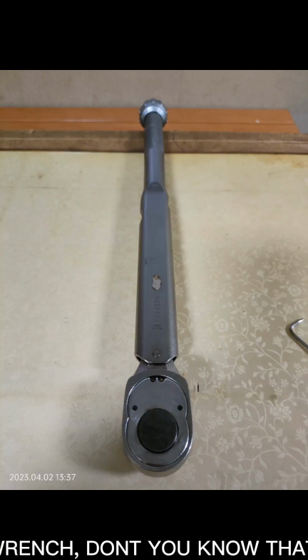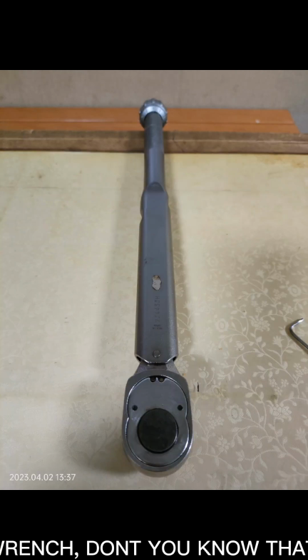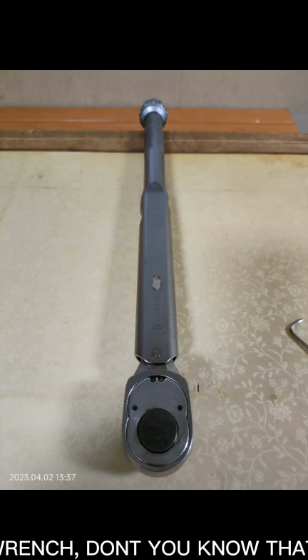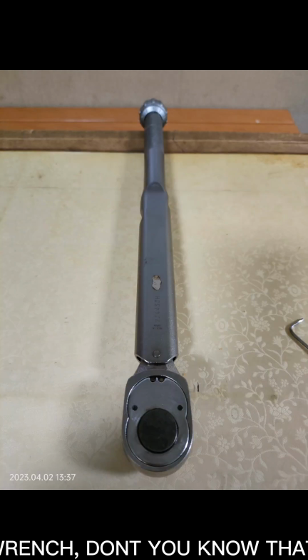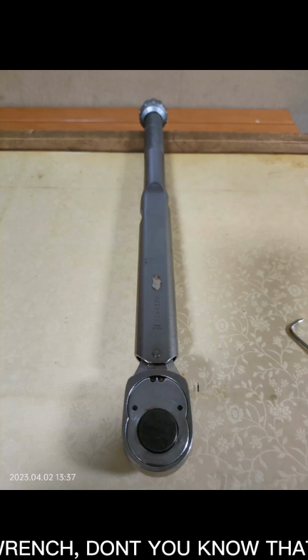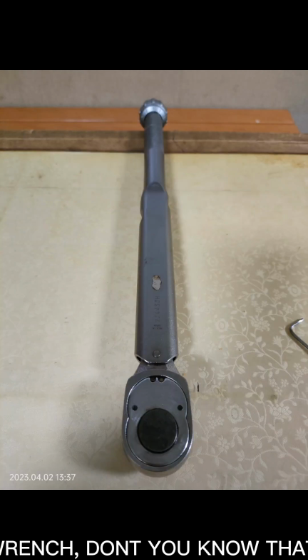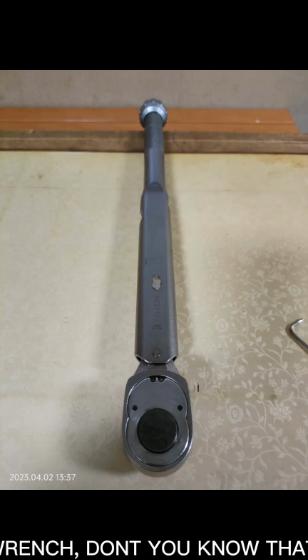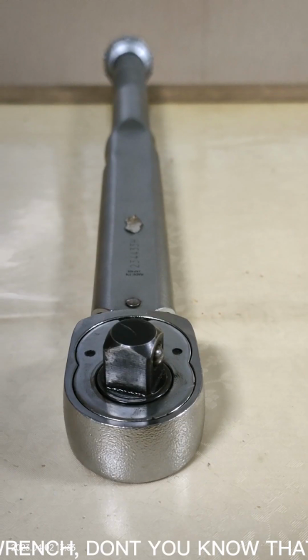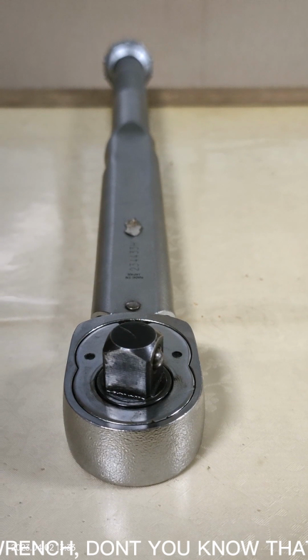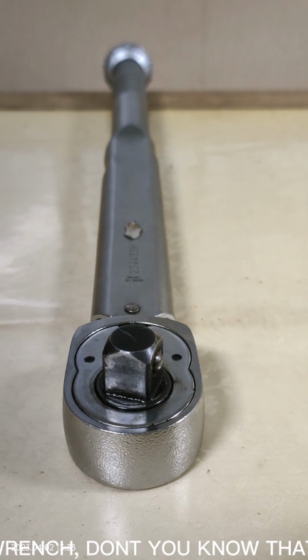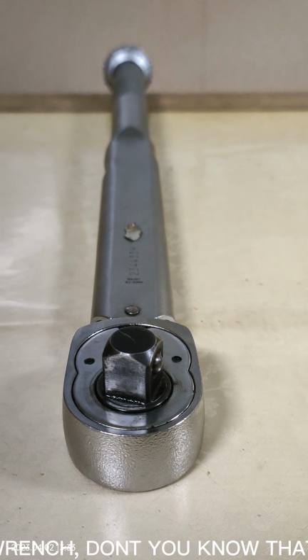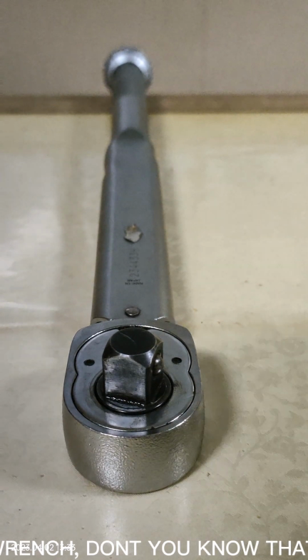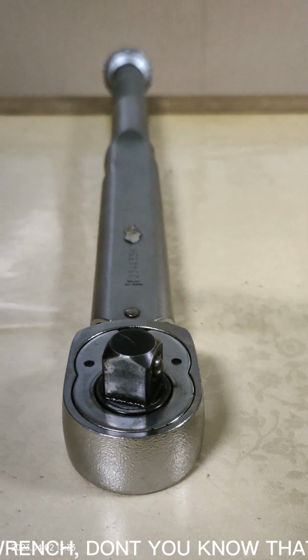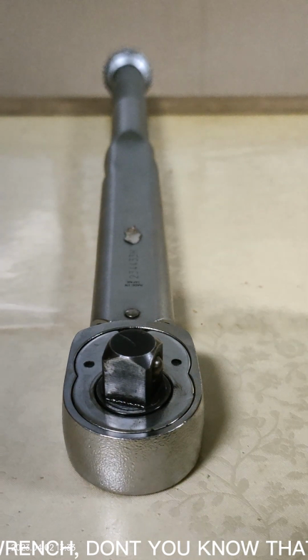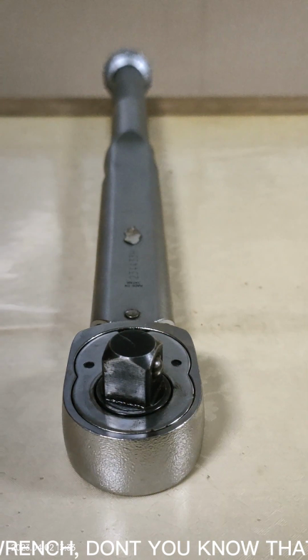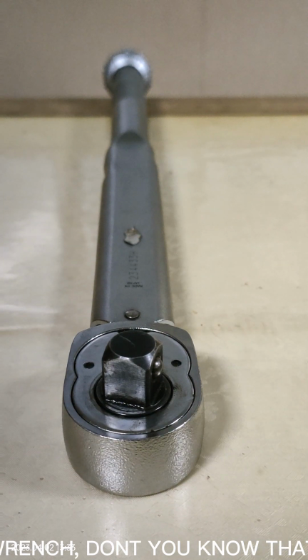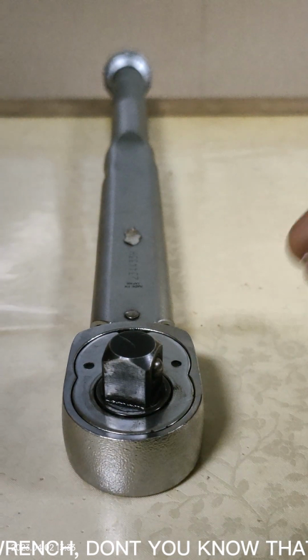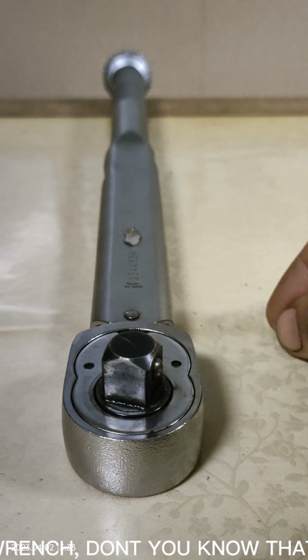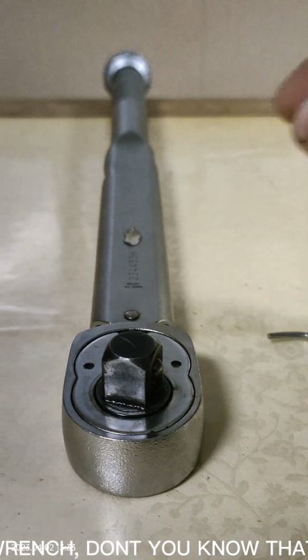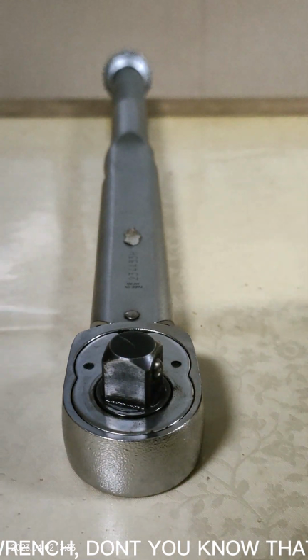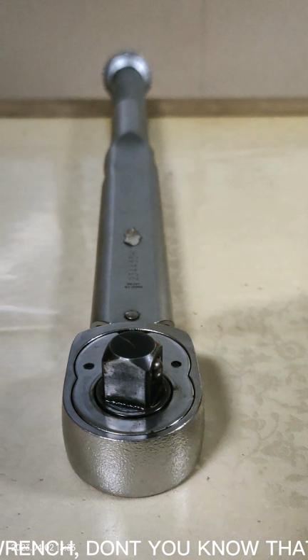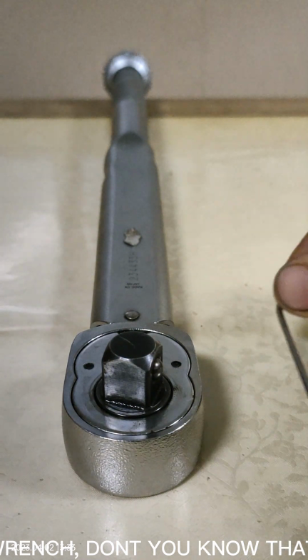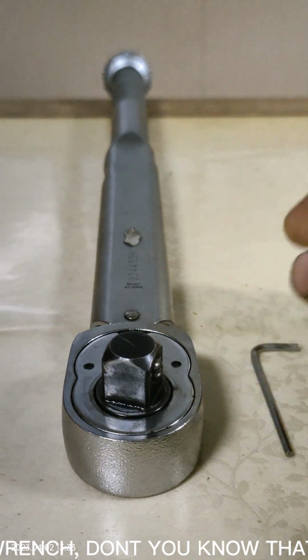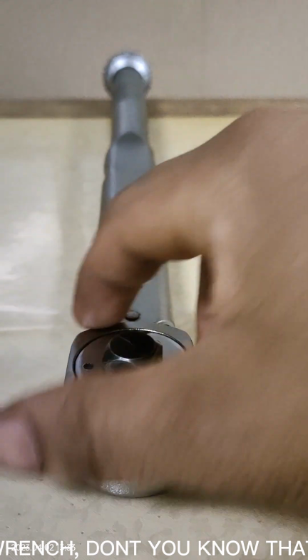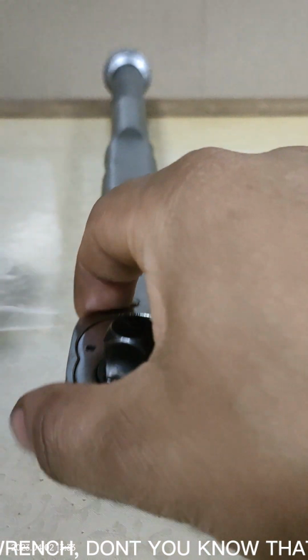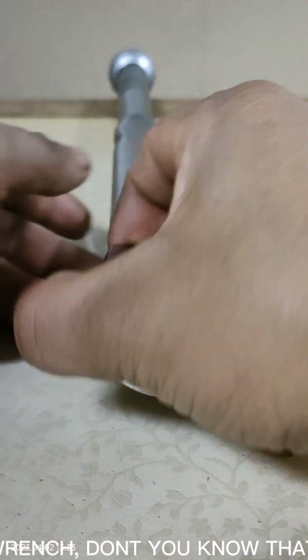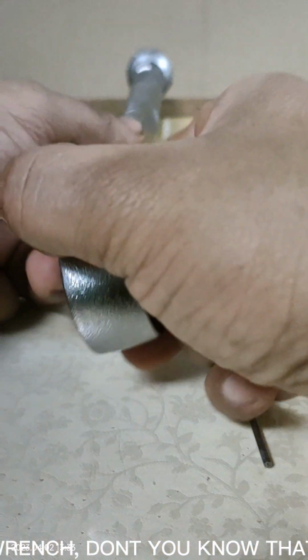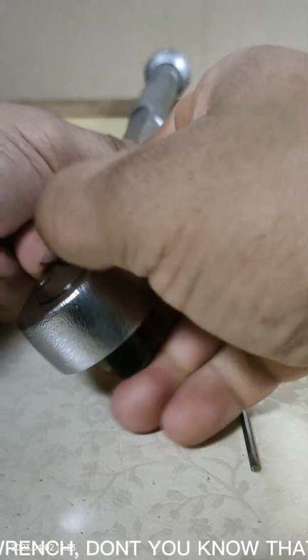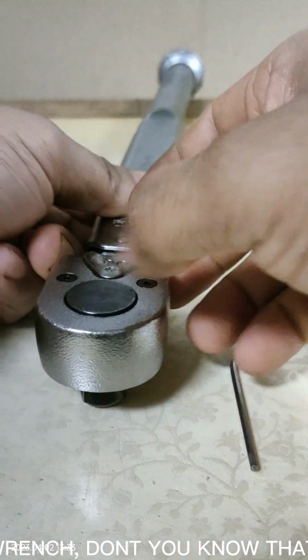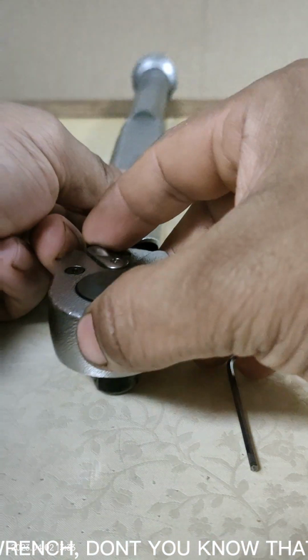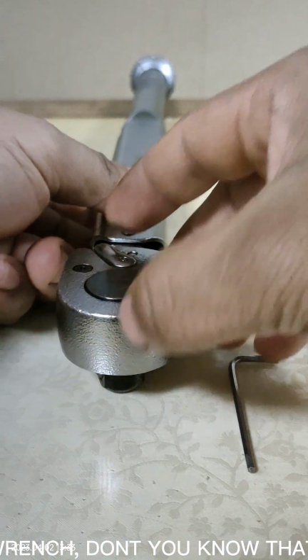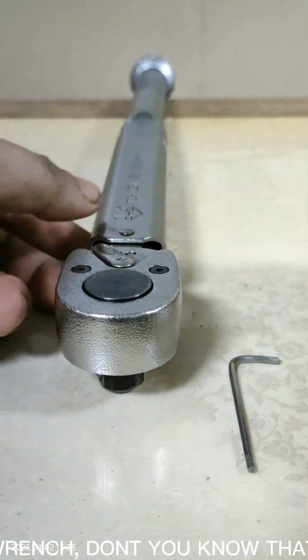What will you do if you don't have a left-hand torque wrench on board and you only have a right-hand torque wrench? Did you know that we can convert the right-hand torque wrench into a left-hand torque wrench?